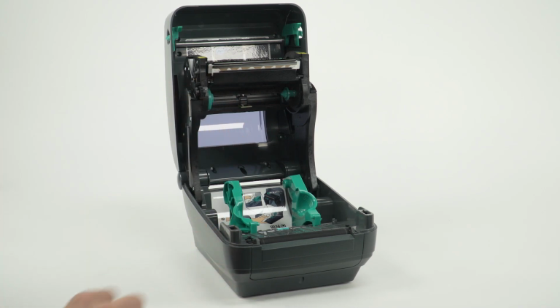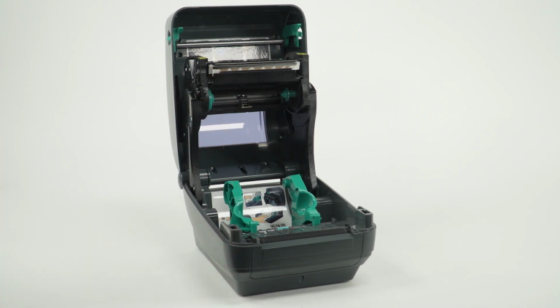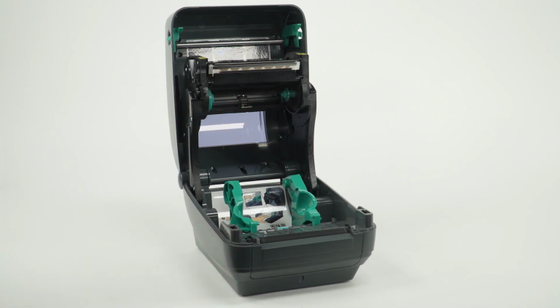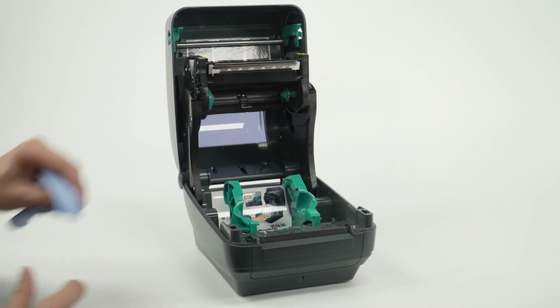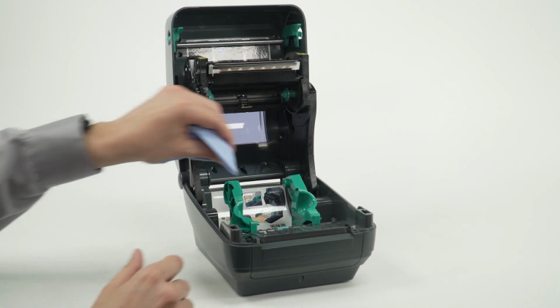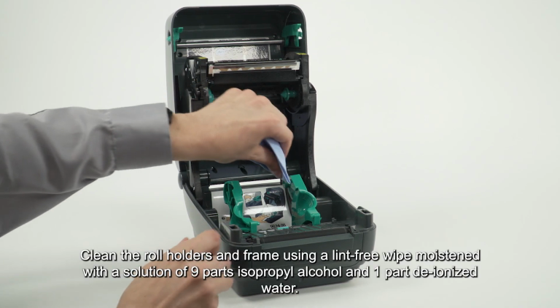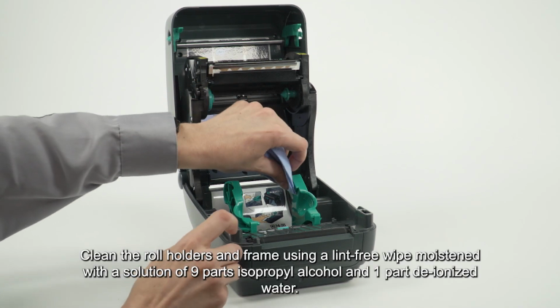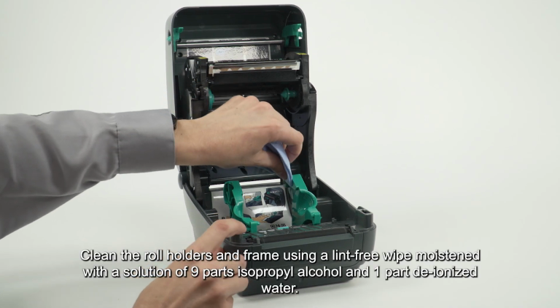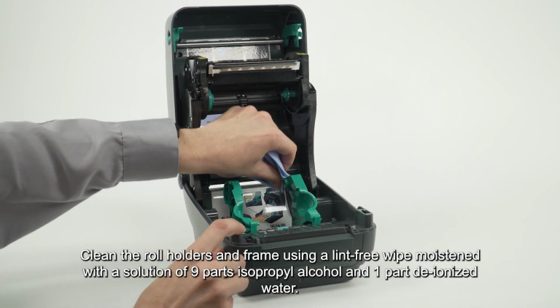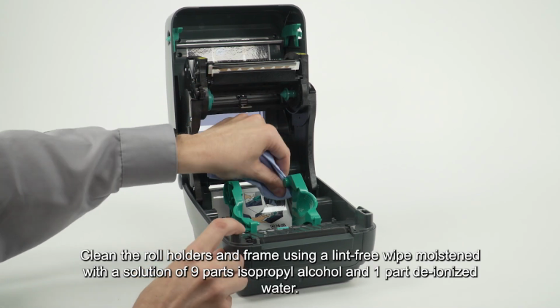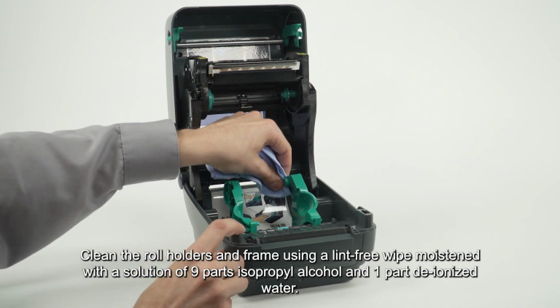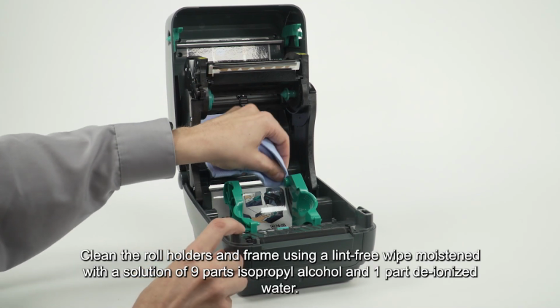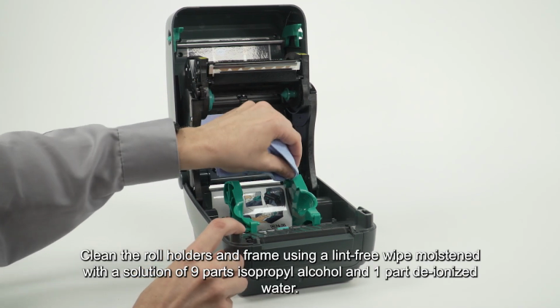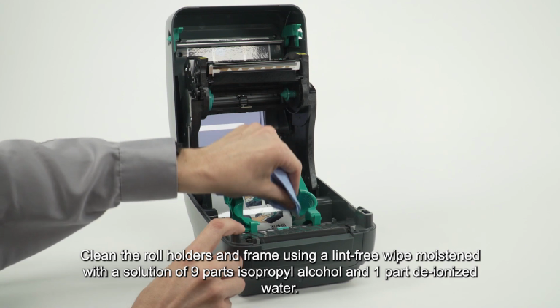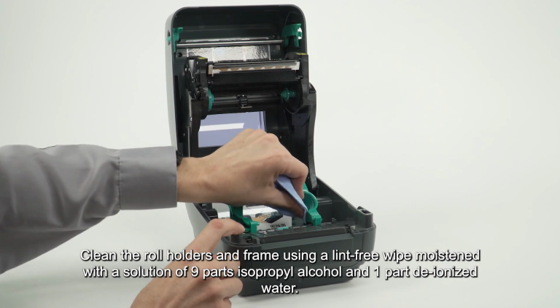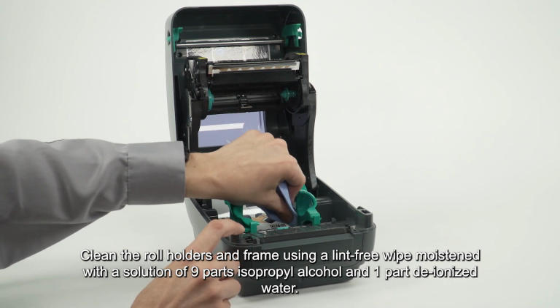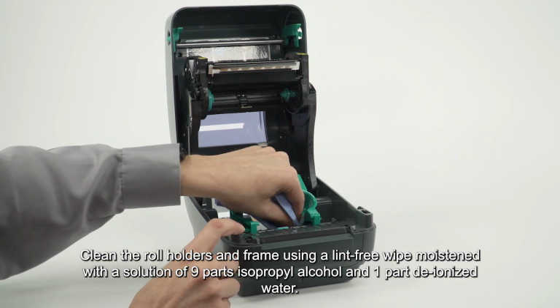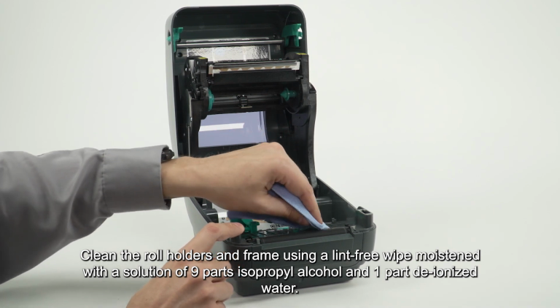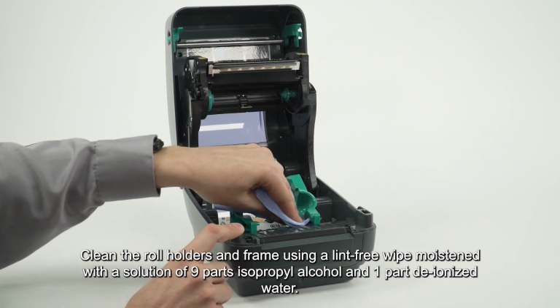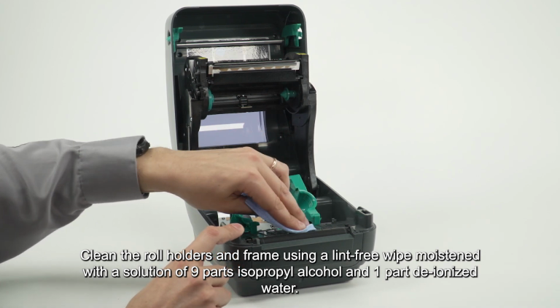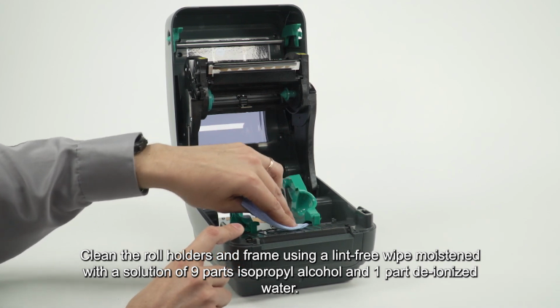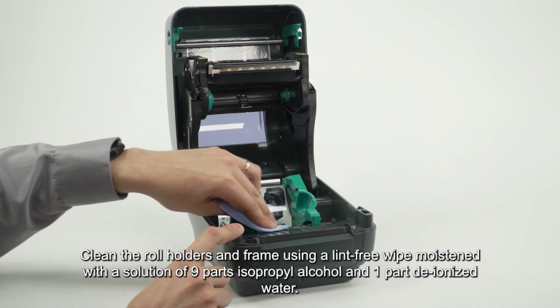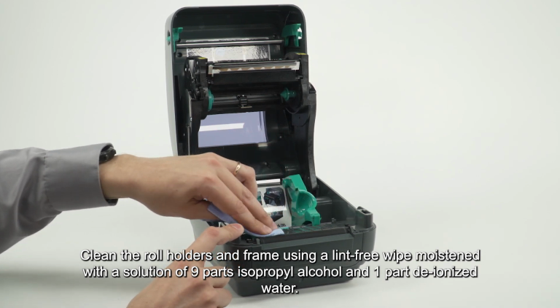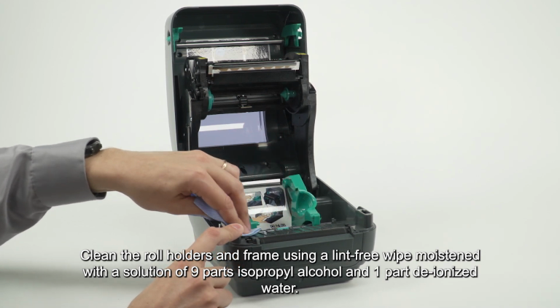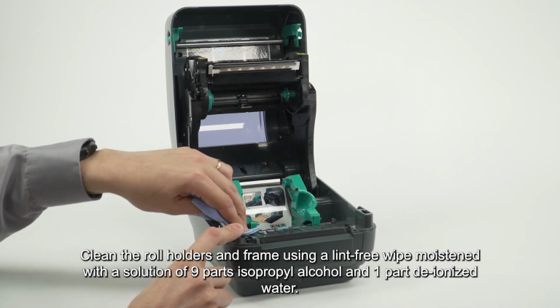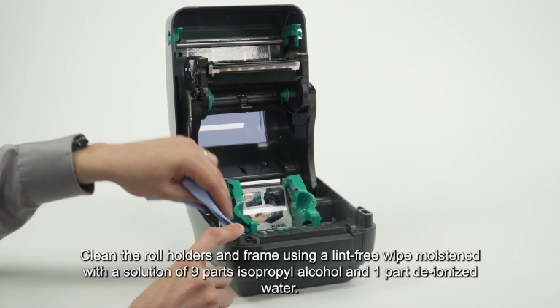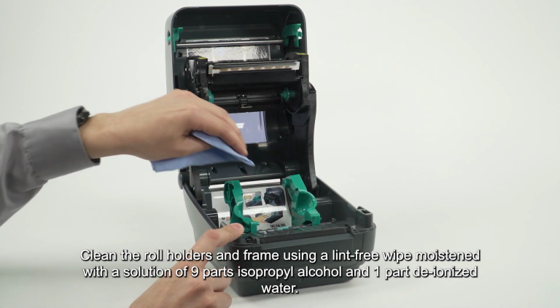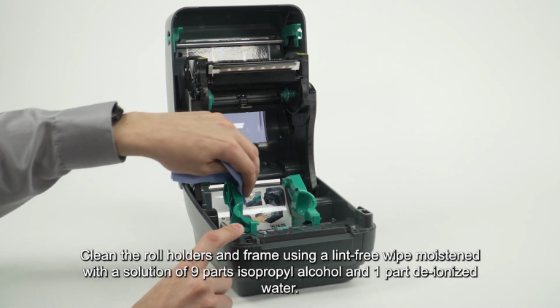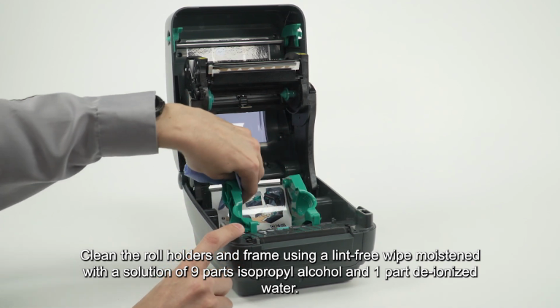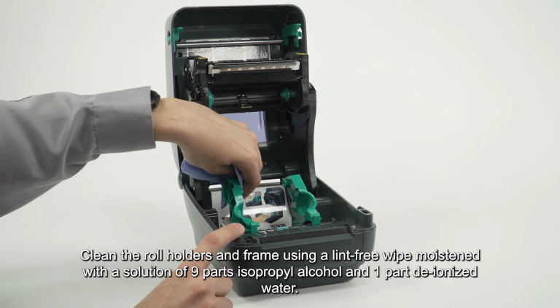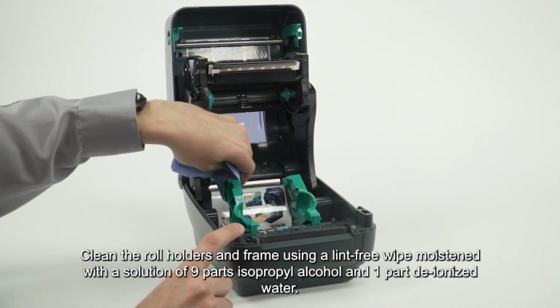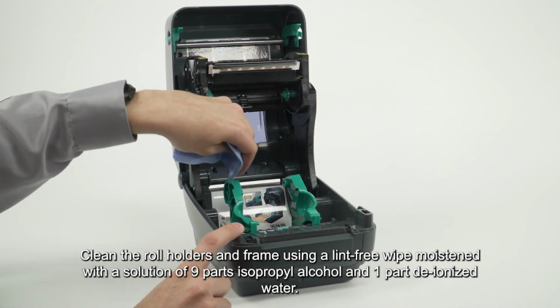Clean the roll holders and frame using a lint-free wipe moistened with a solution of nine parts isopropyl alcohol and one part deionized water.